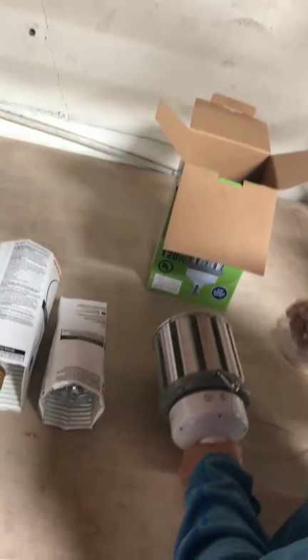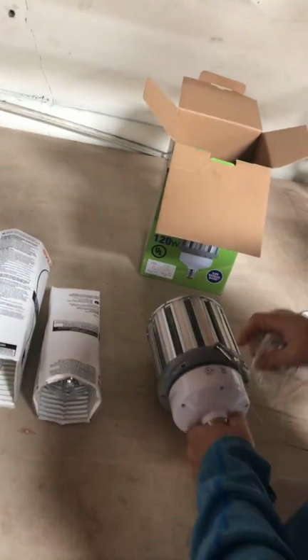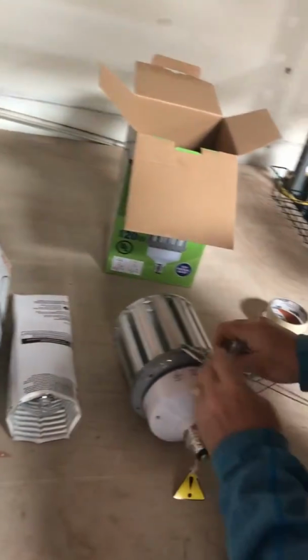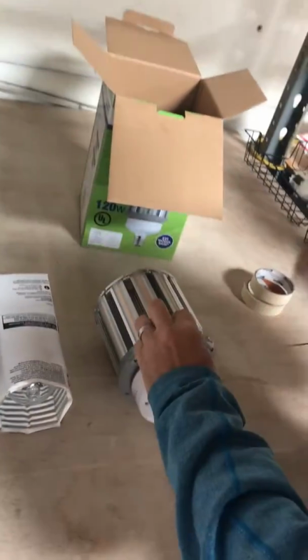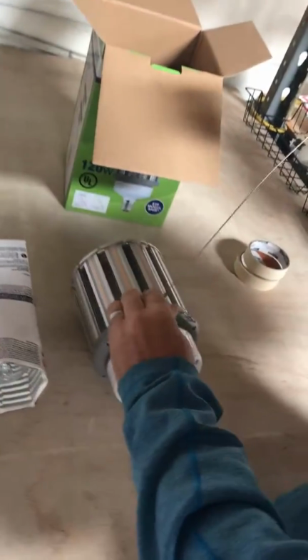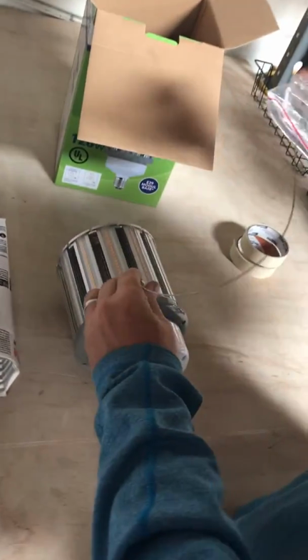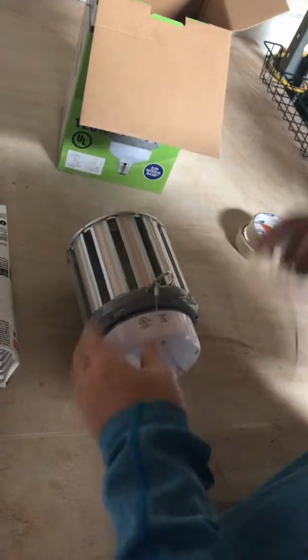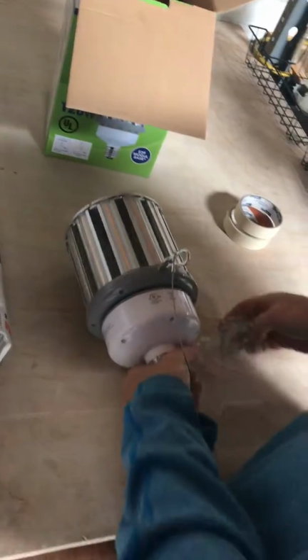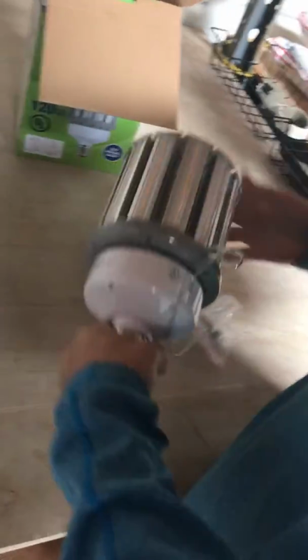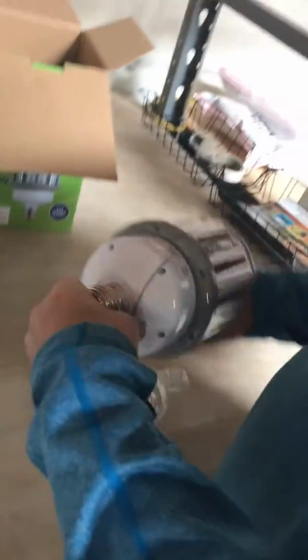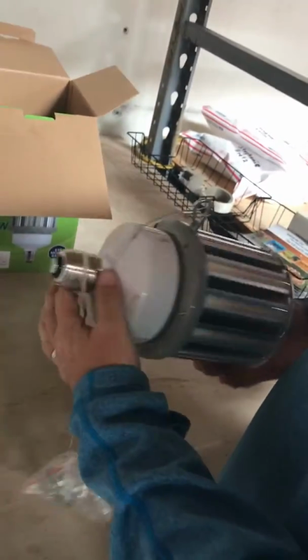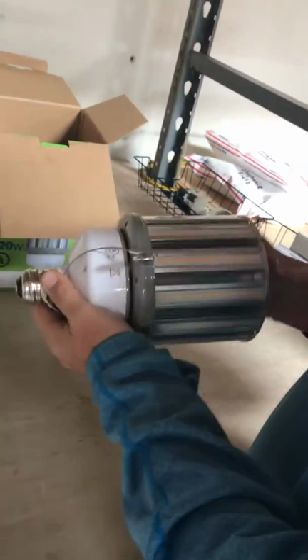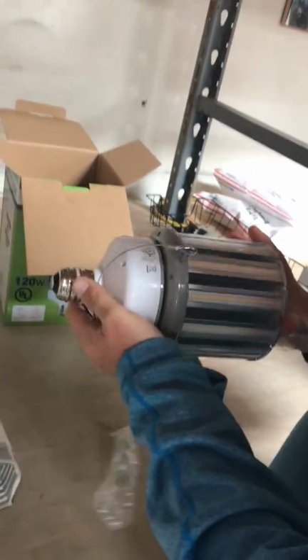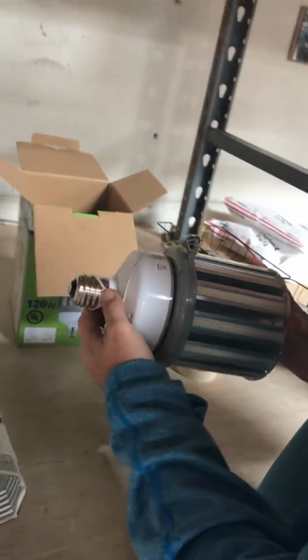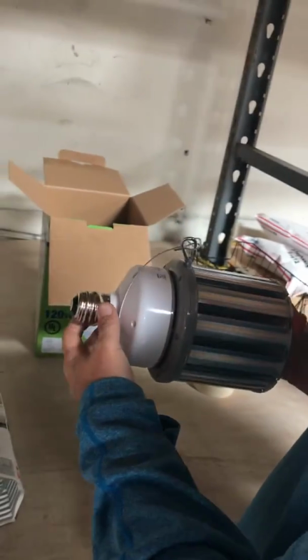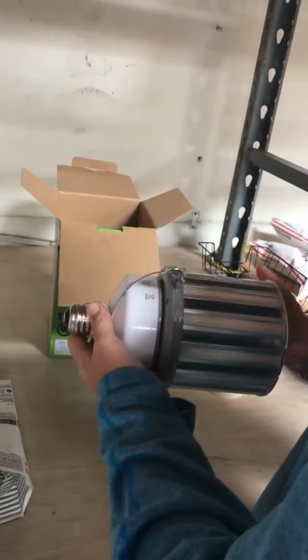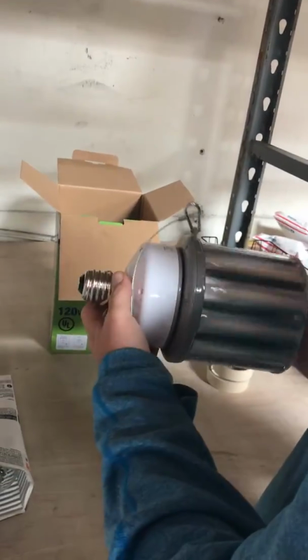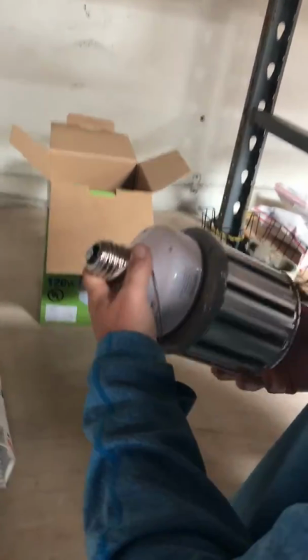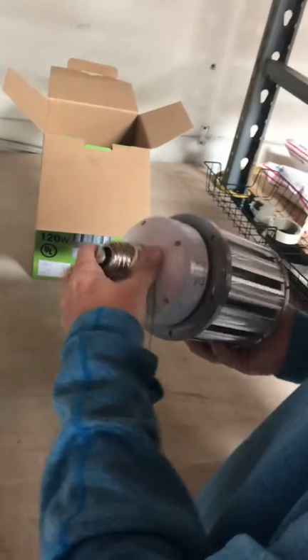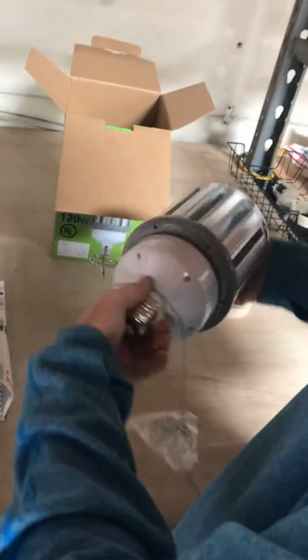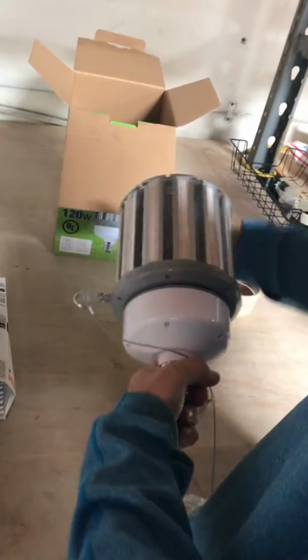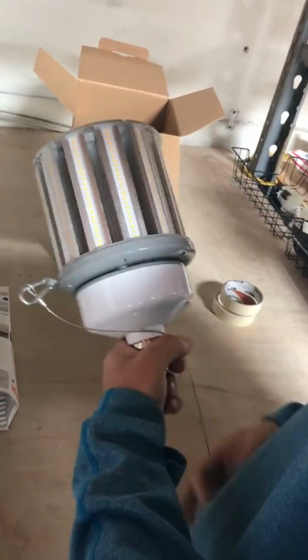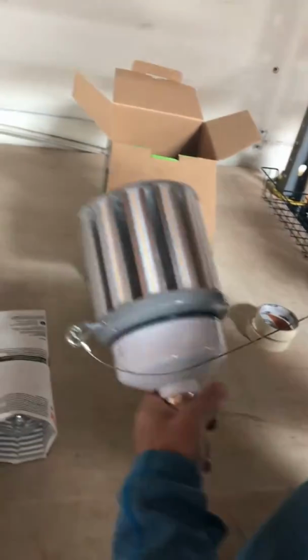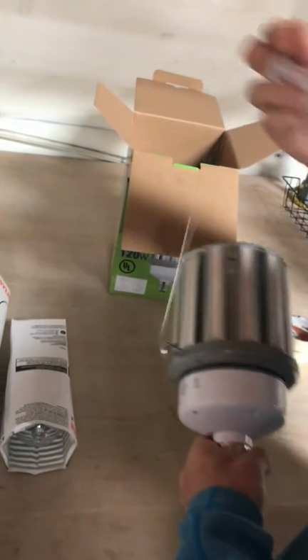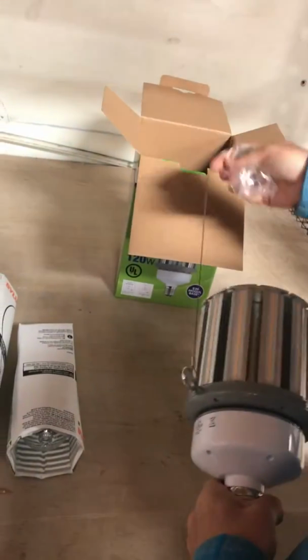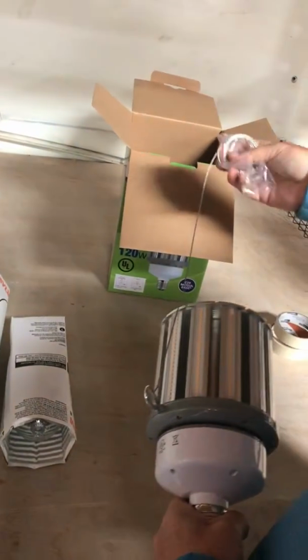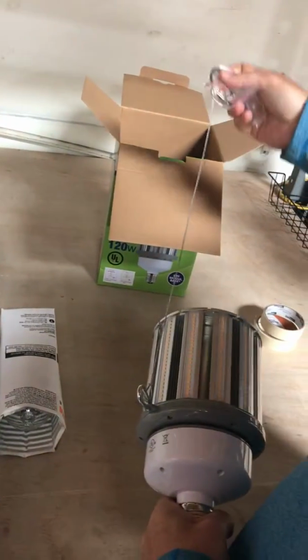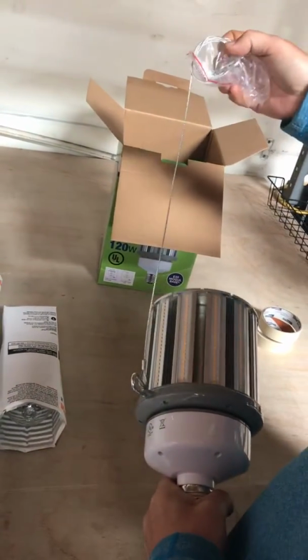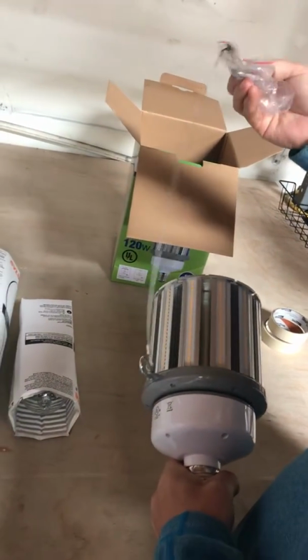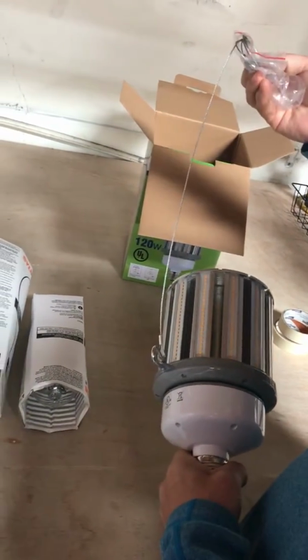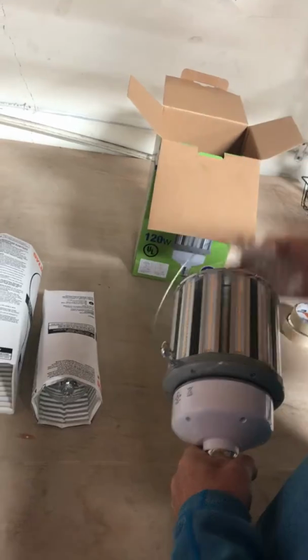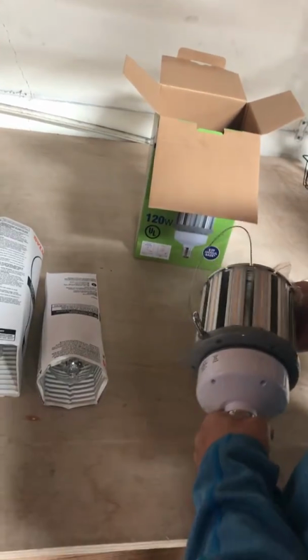The lamp comes with a chain fastened to help with the stress this lamp puts on the socket. It's a very heavy lamp, so if you put it in a horizontal application, go ahead and make sure you hook this up for support.